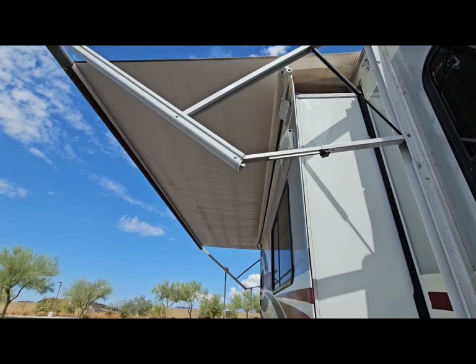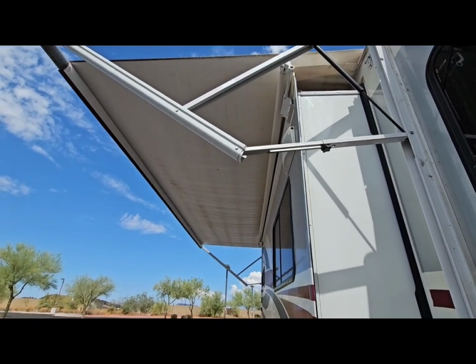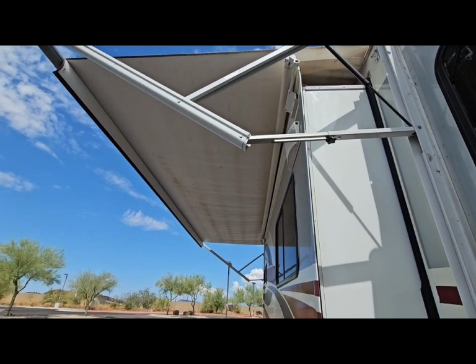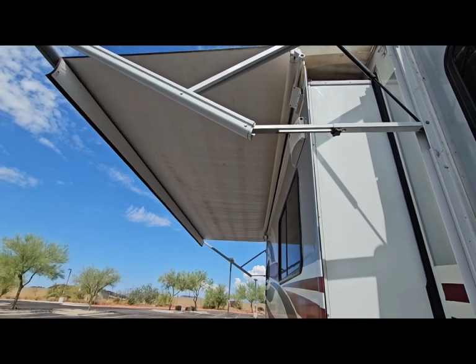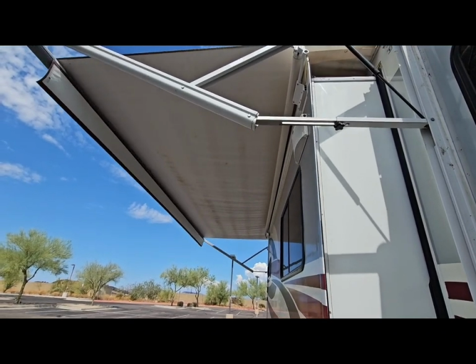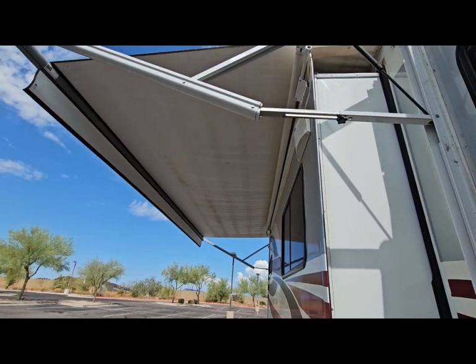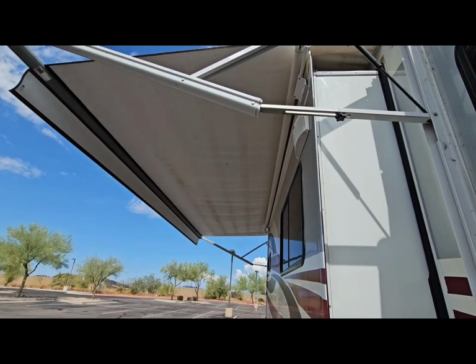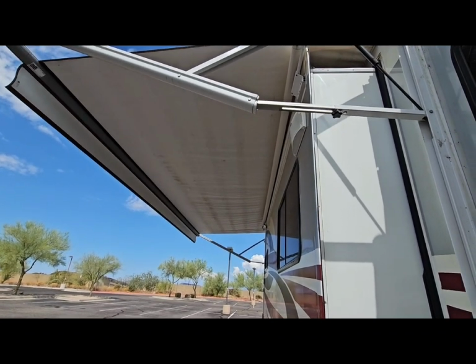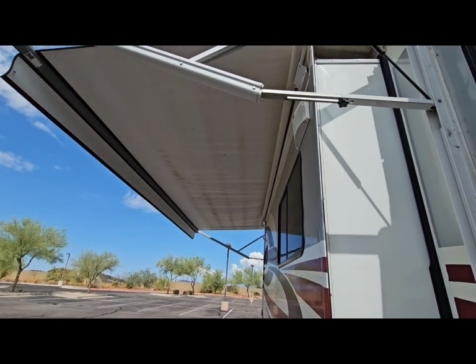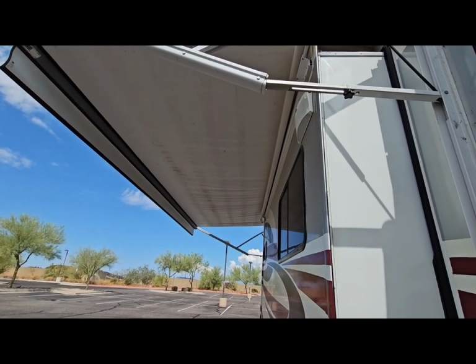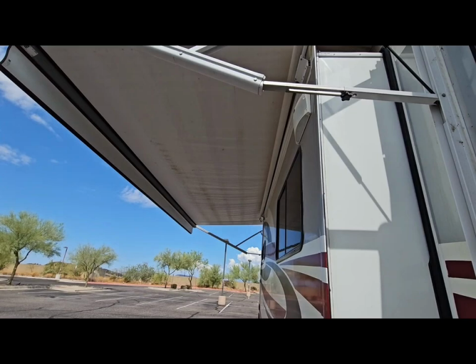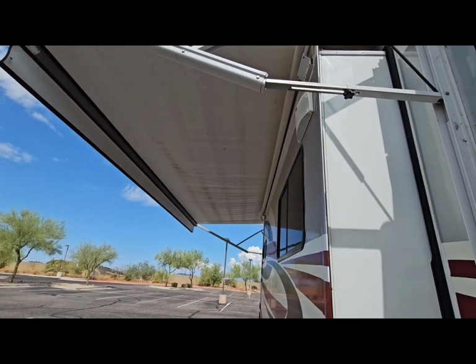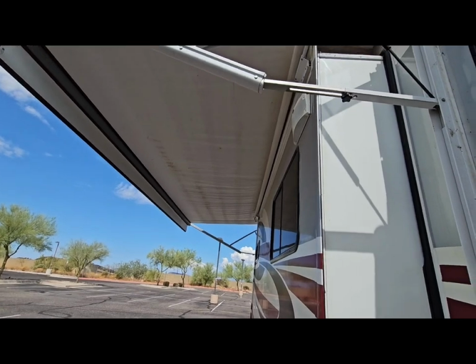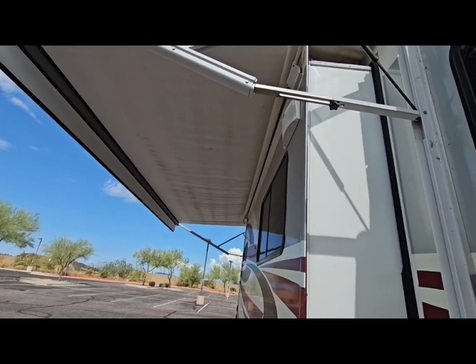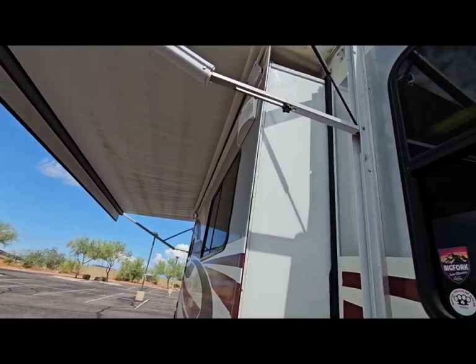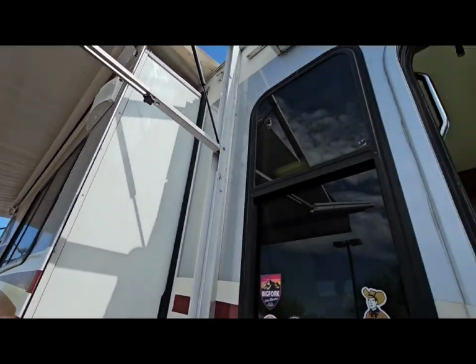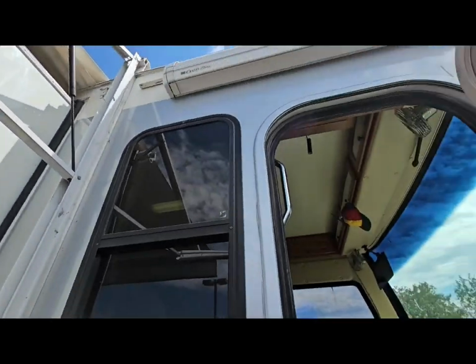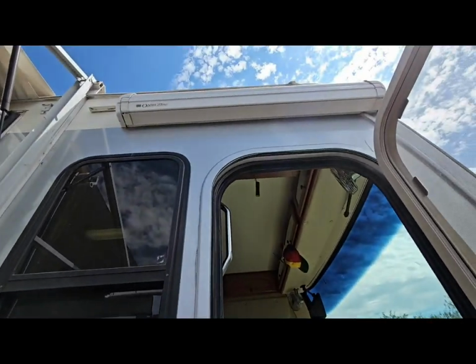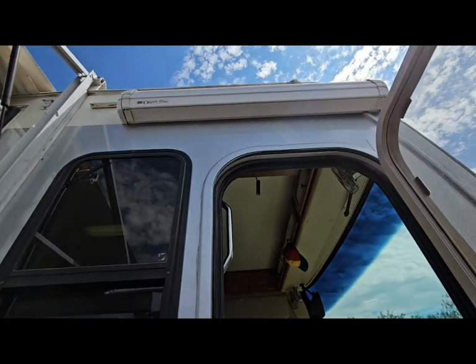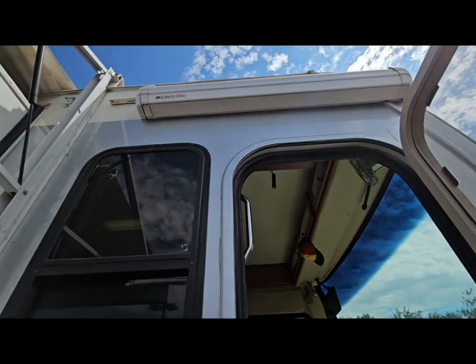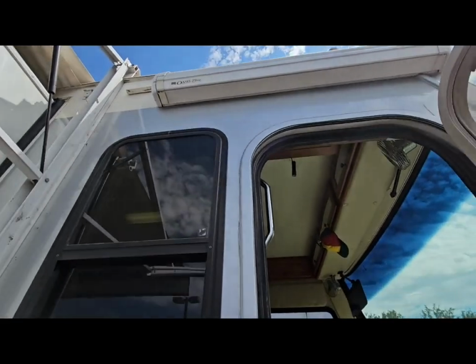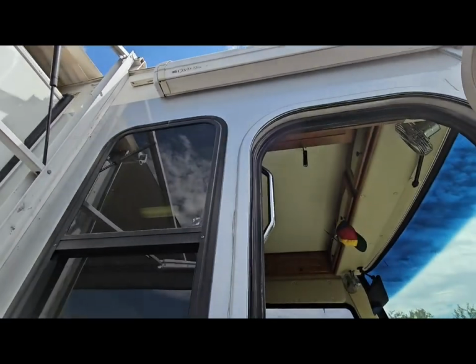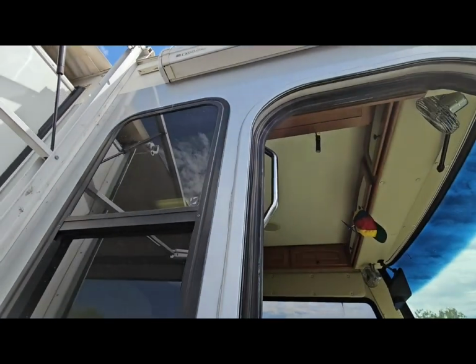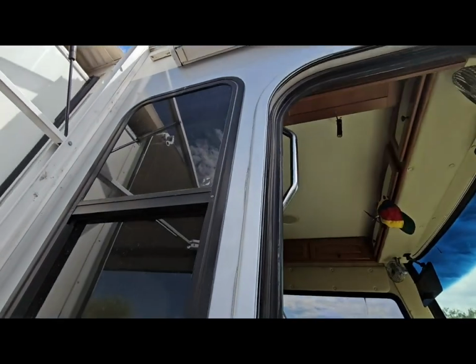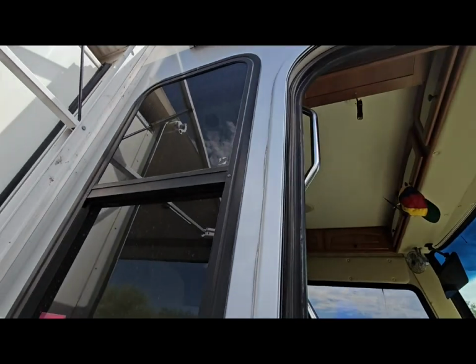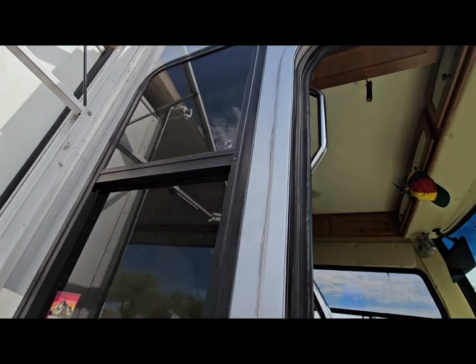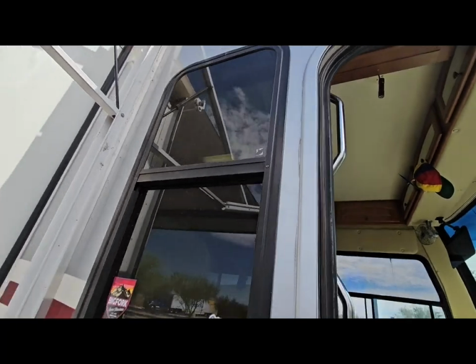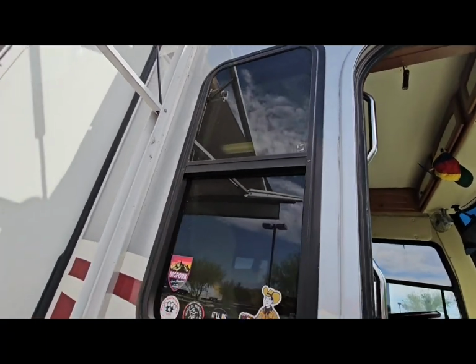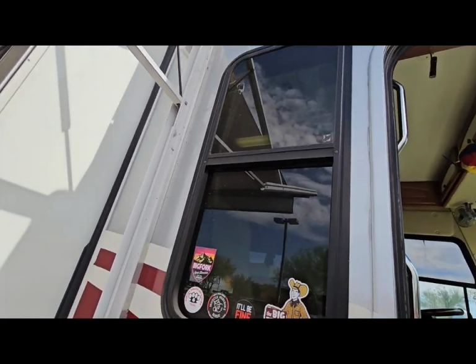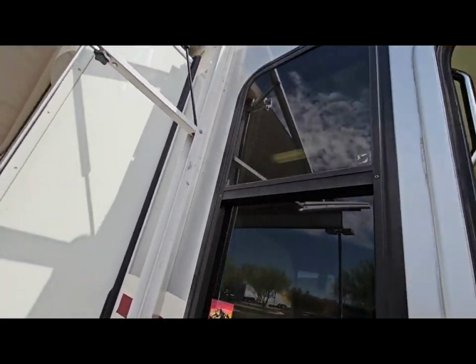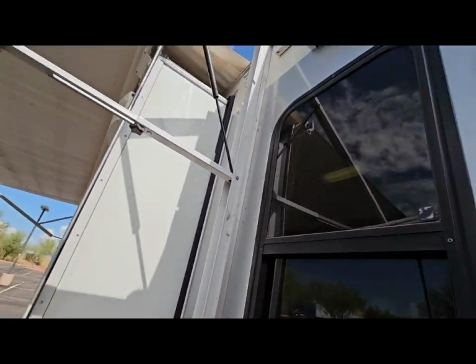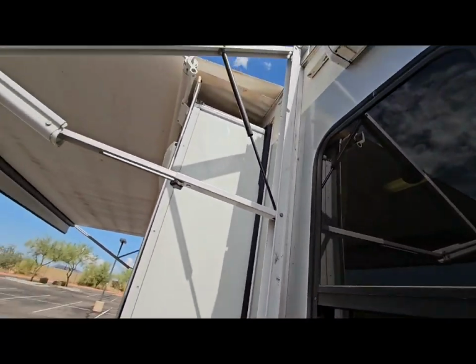I haven't opened this in a while, so it's actually kind of good. I'm going to leave it open for a couple minutes. You've got that awning right there, and then this is an awning up here — hold on, I've got to go inside to do that.